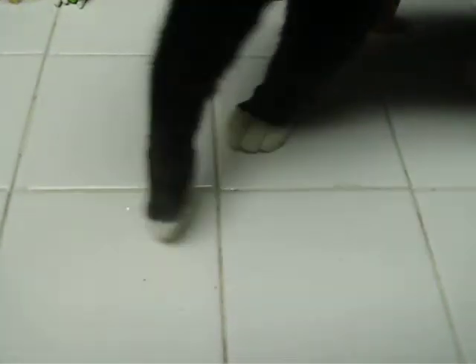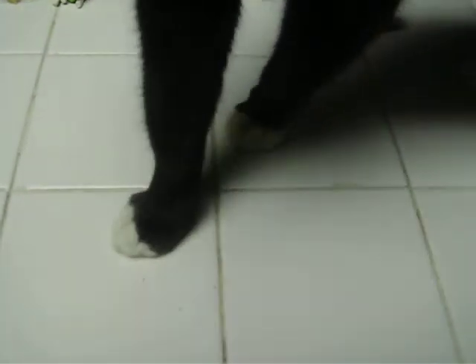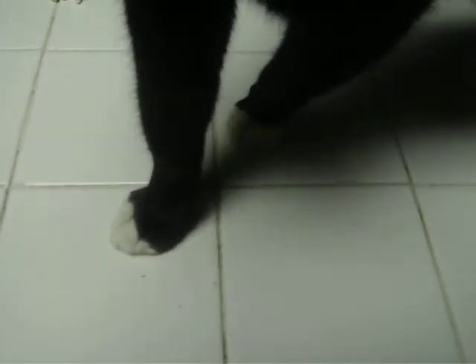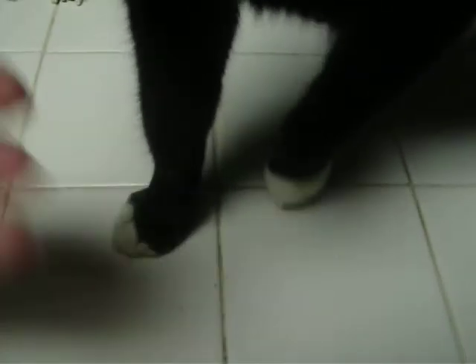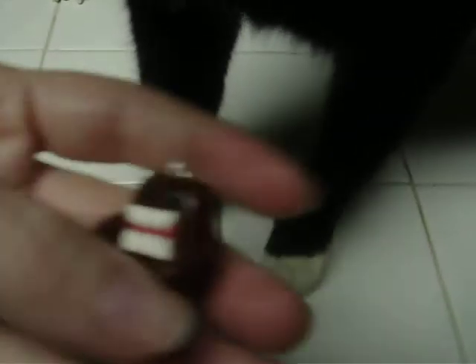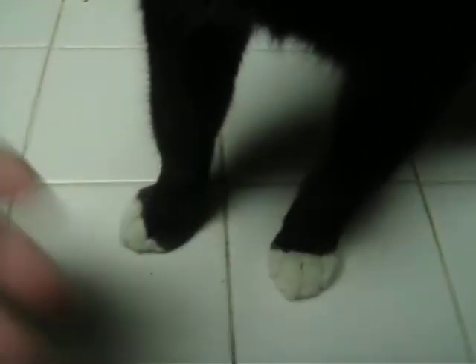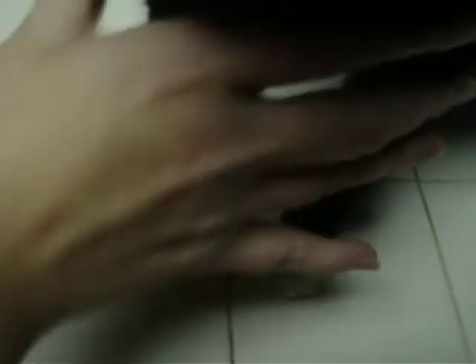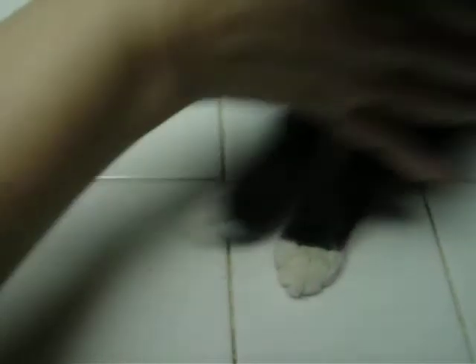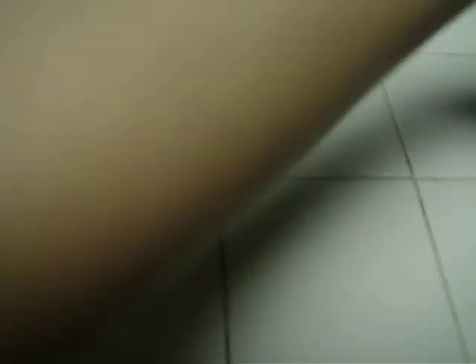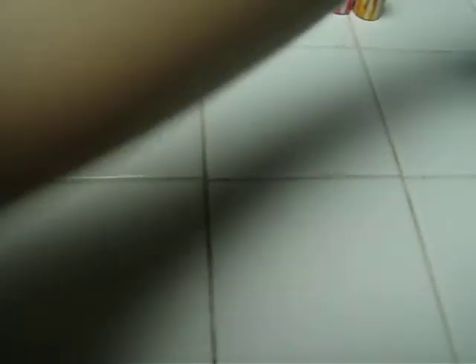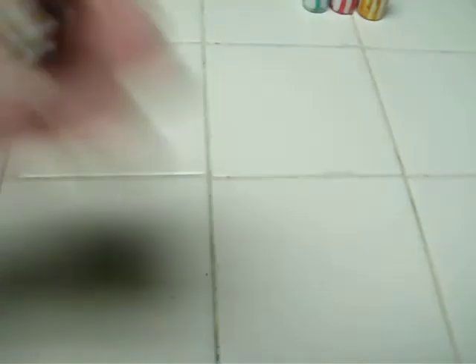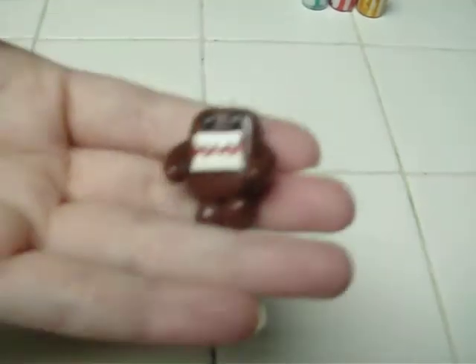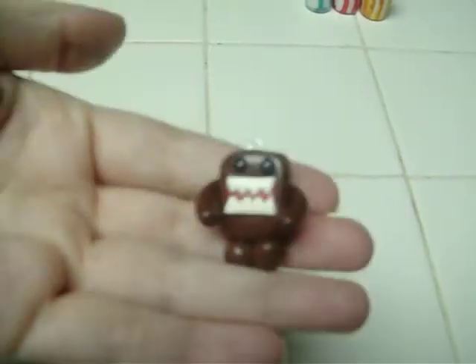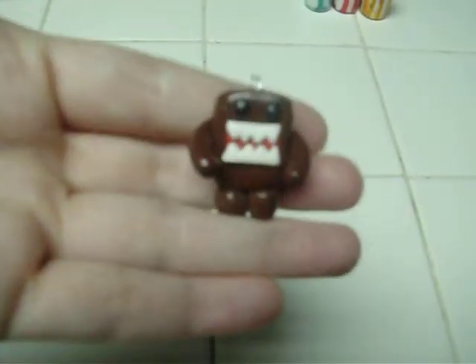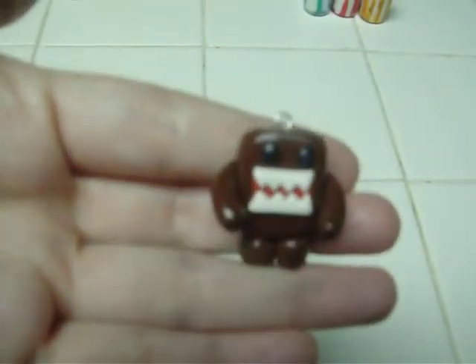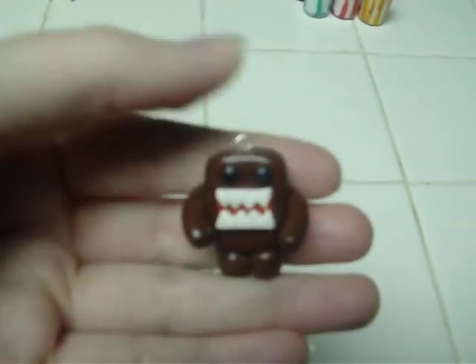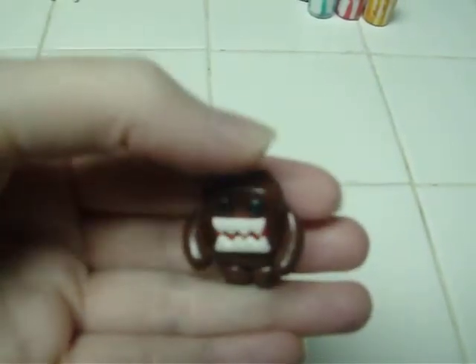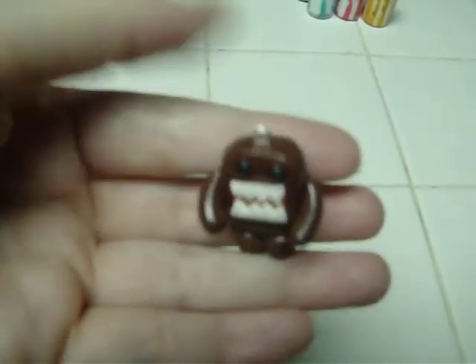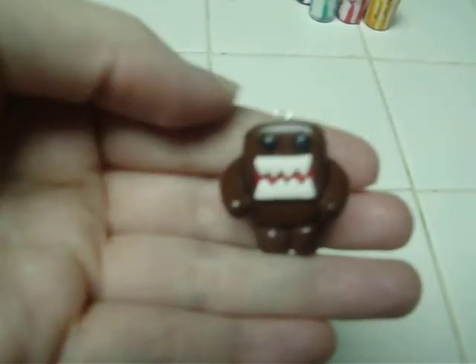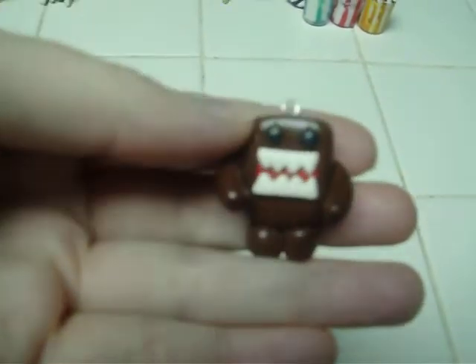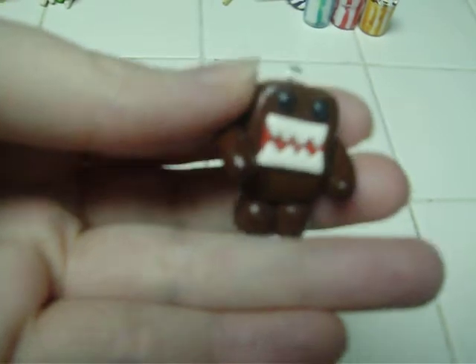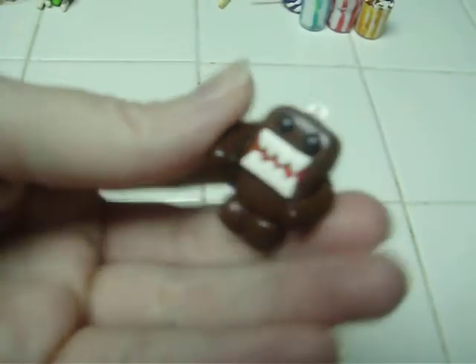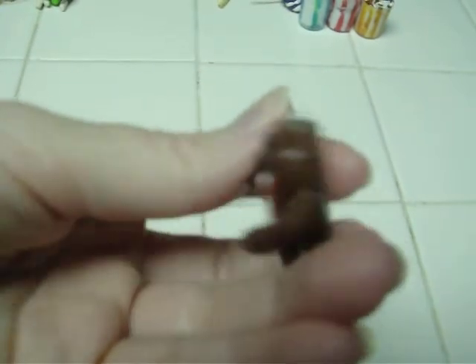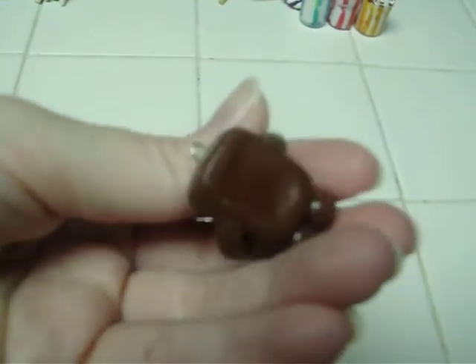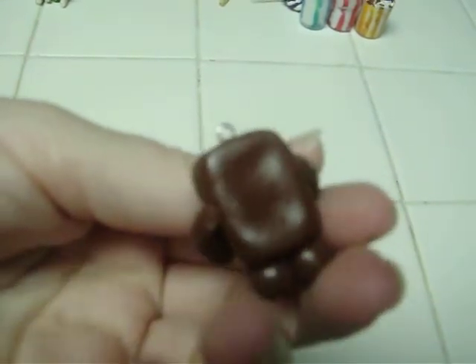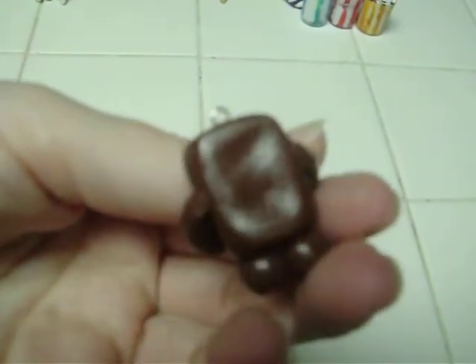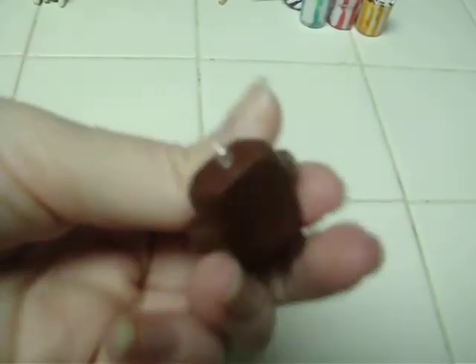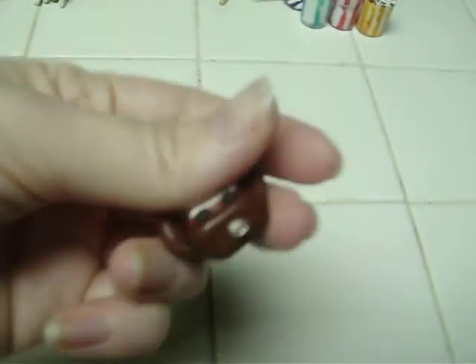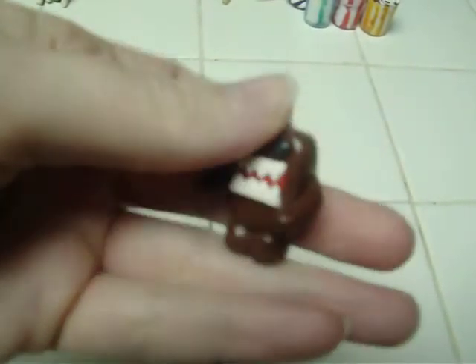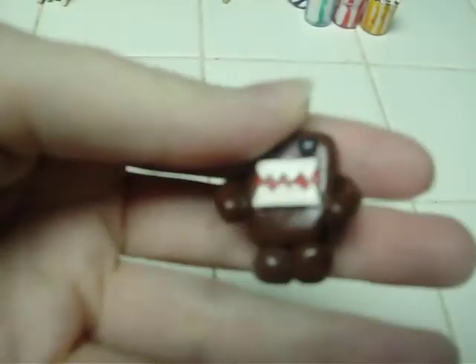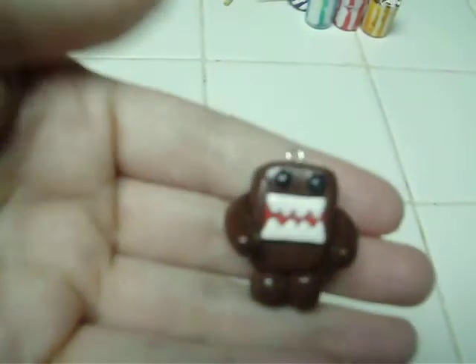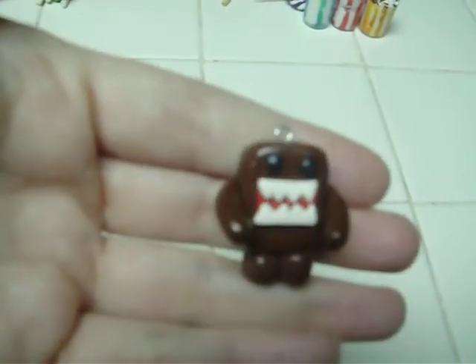I made her a Domokun charm, and that's one of her favorite characters. He's glazed also.